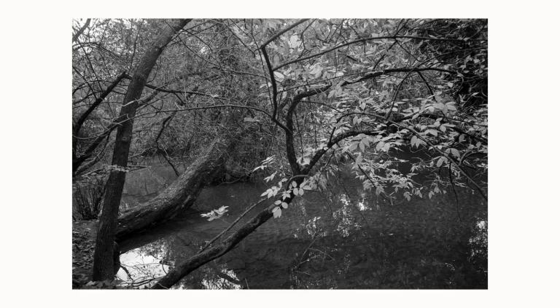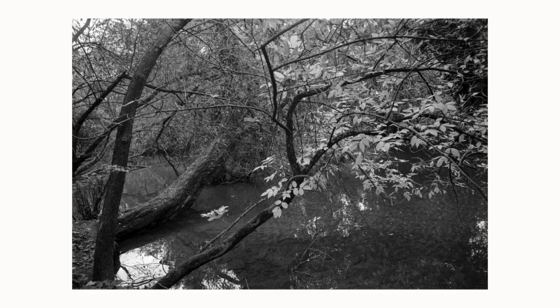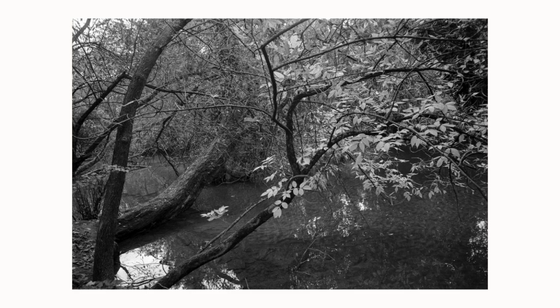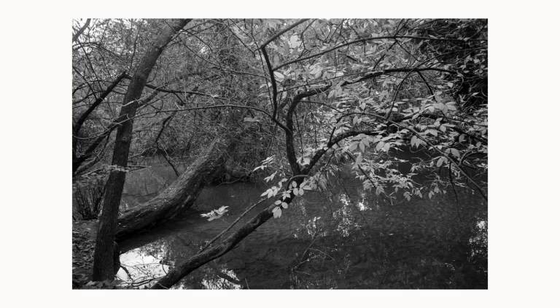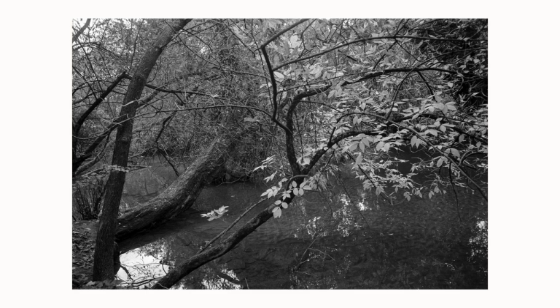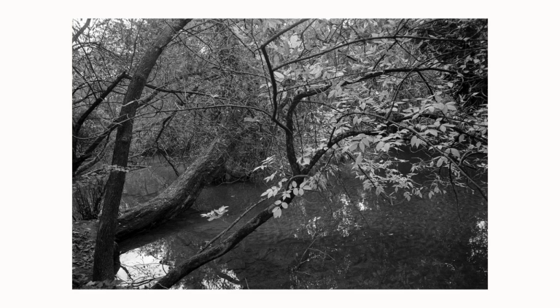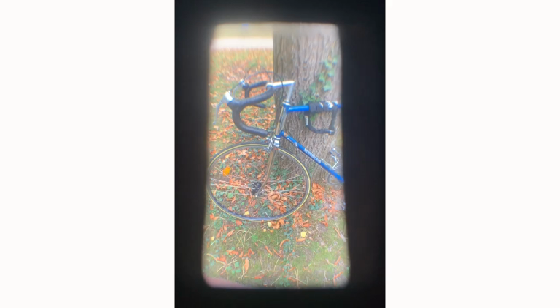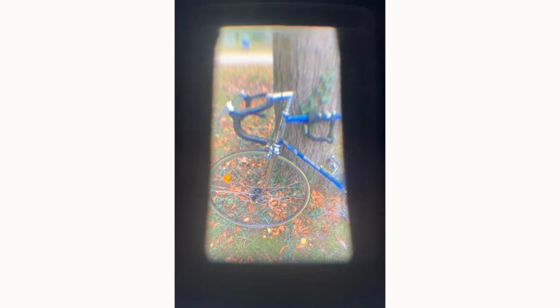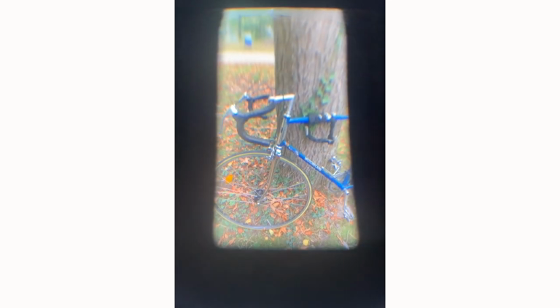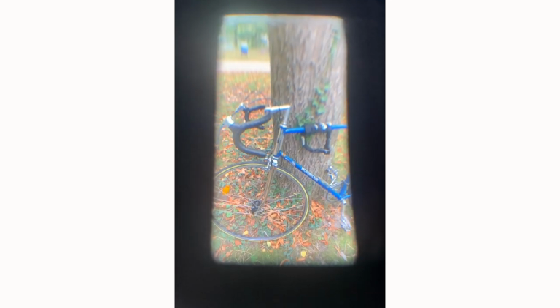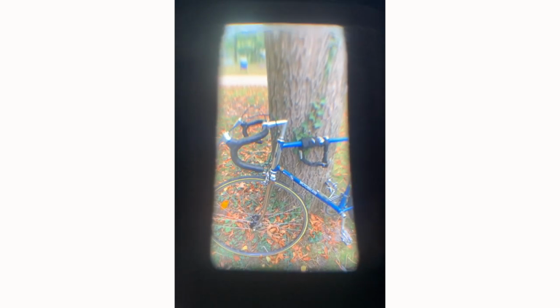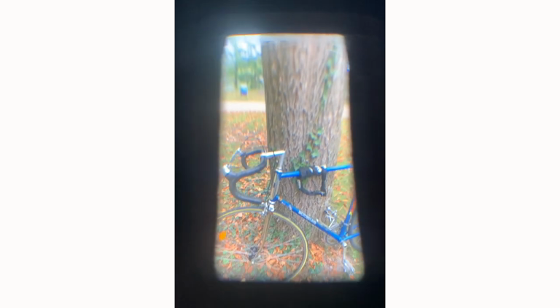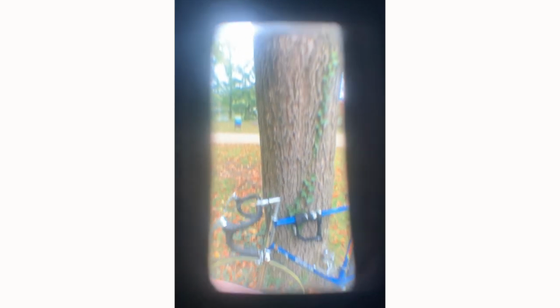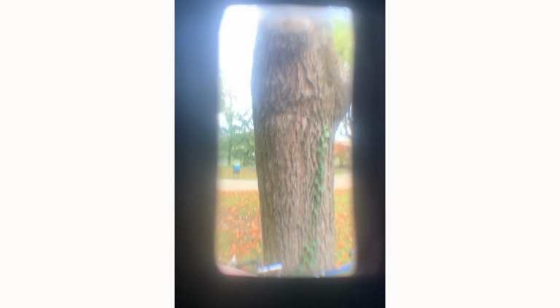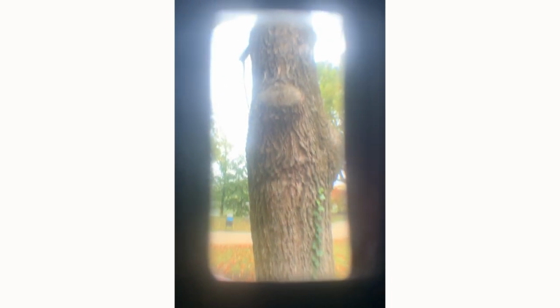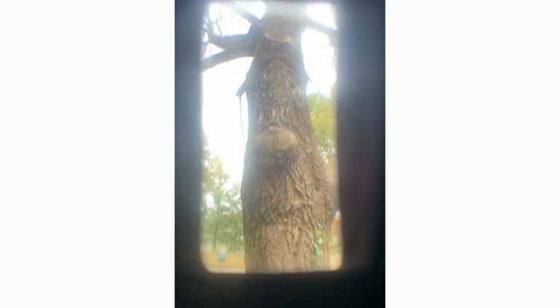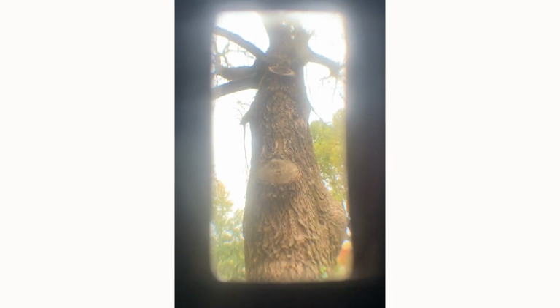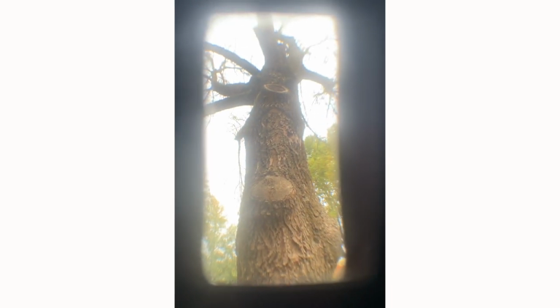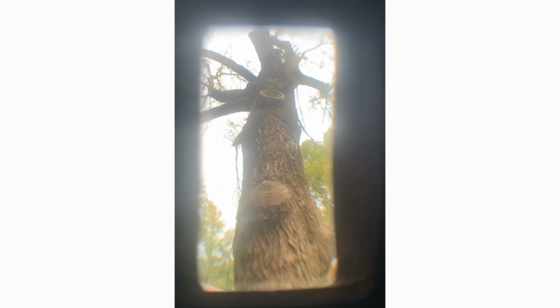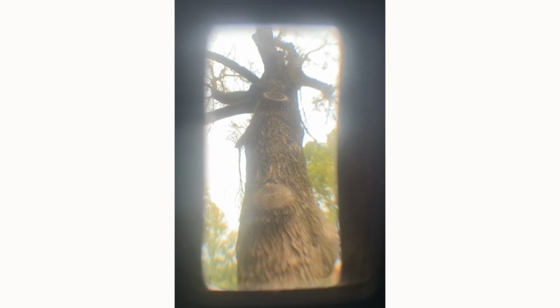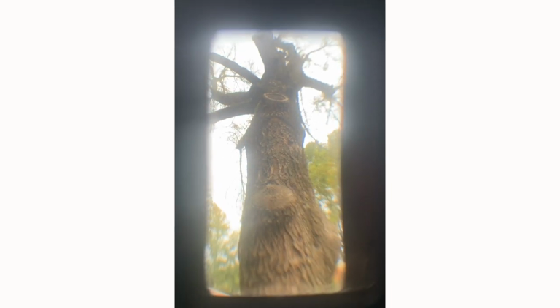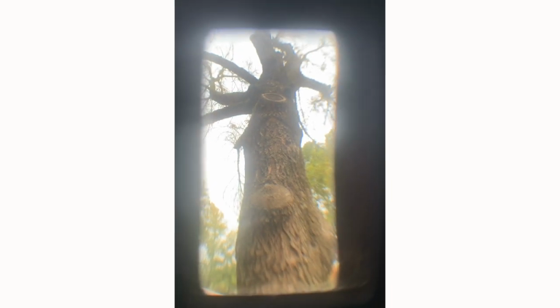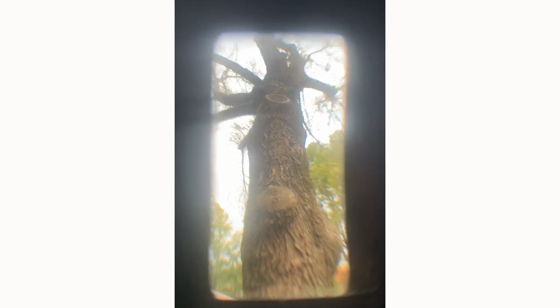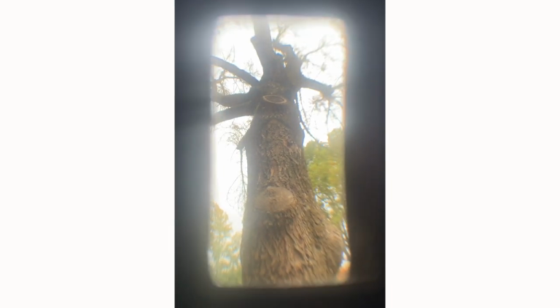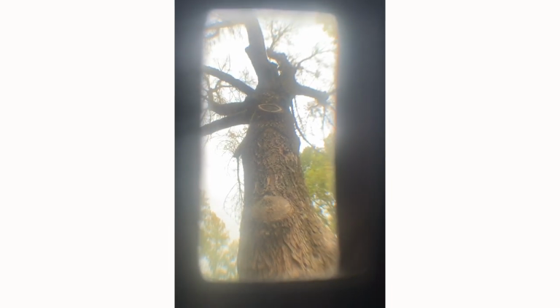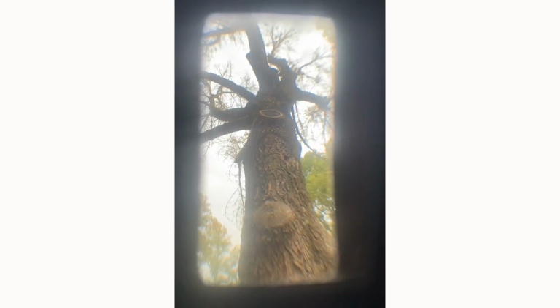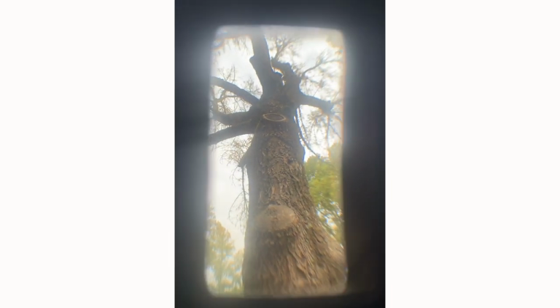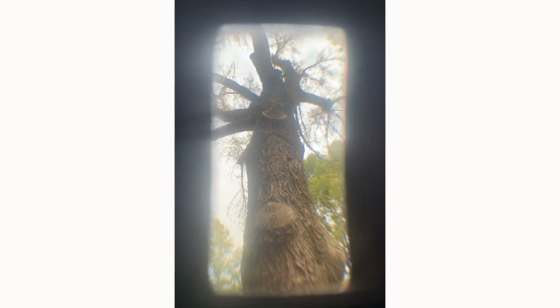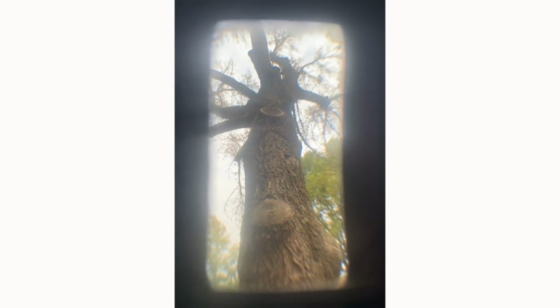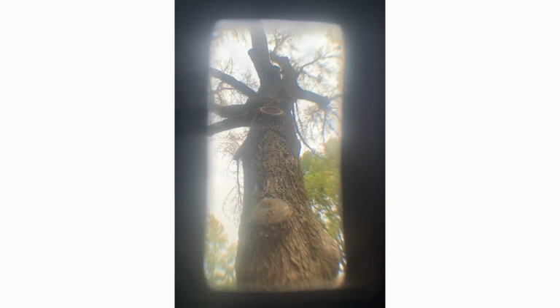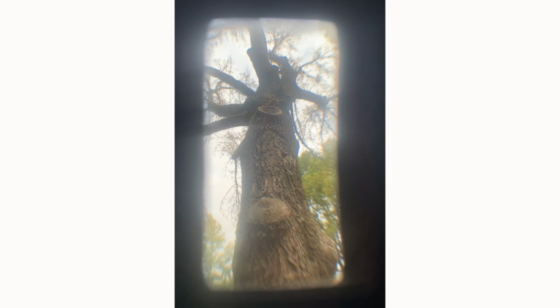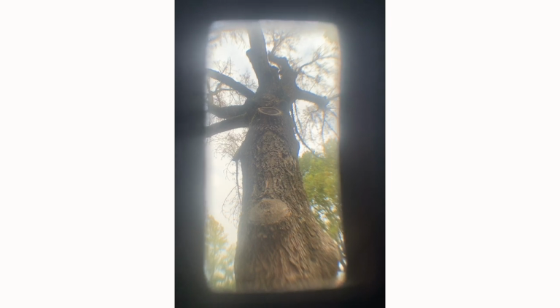I pulled this roll of film, and that's why a lot of these shots don't have much contrast — they have a lot of different grays going on and are a little dark.